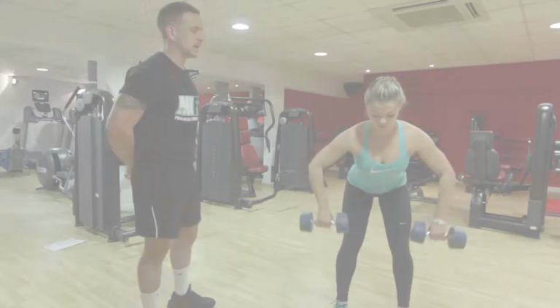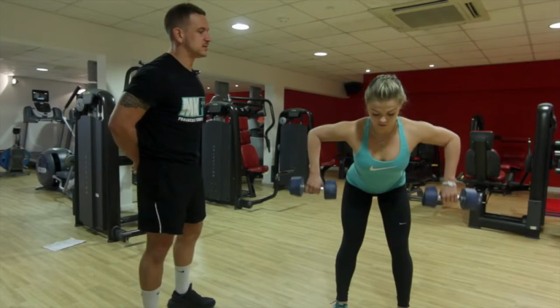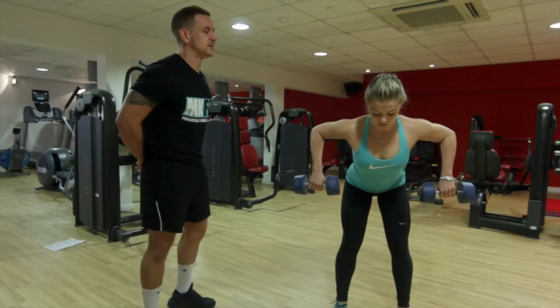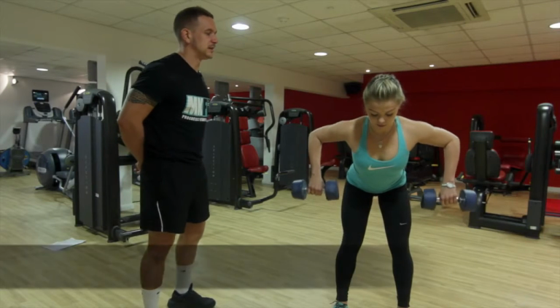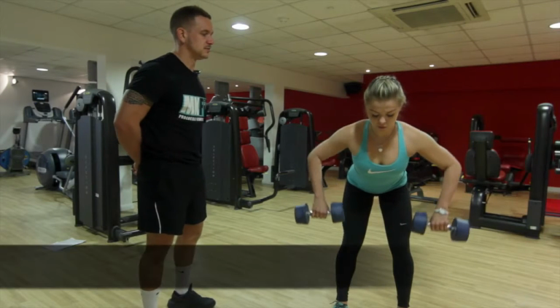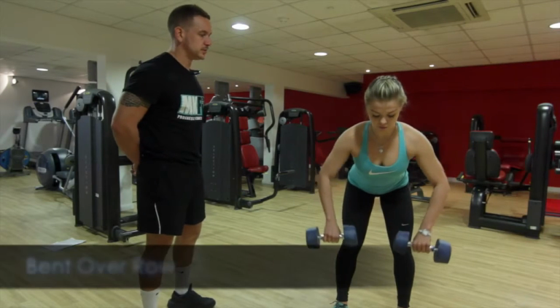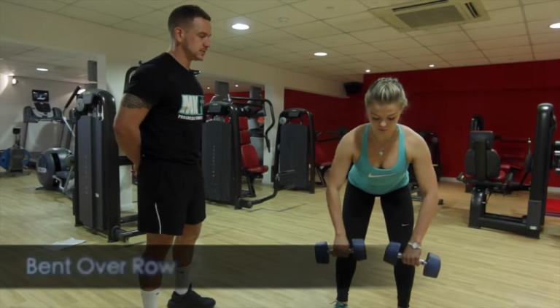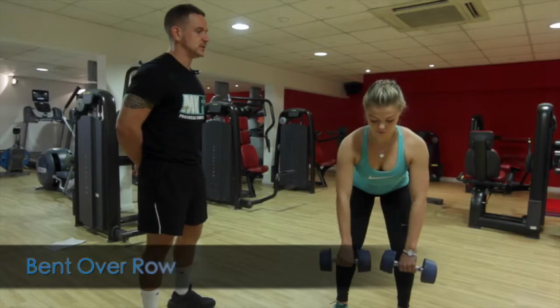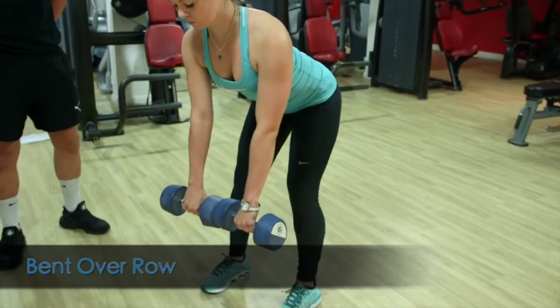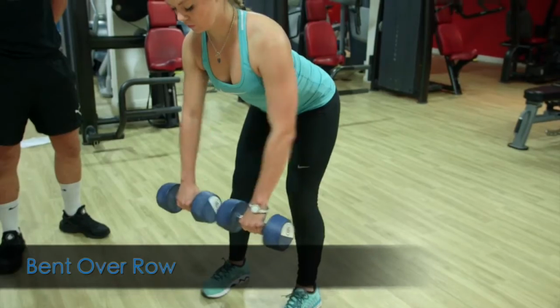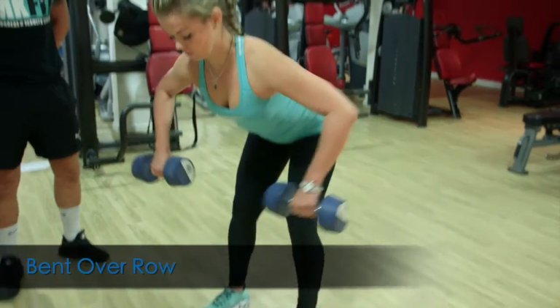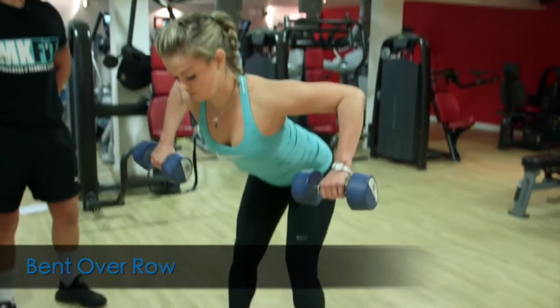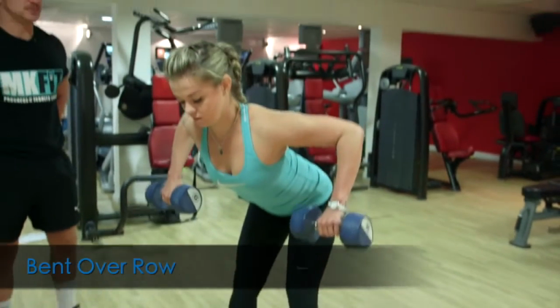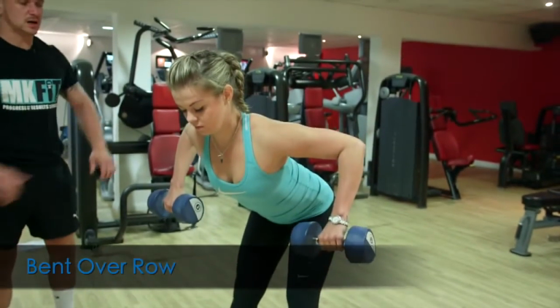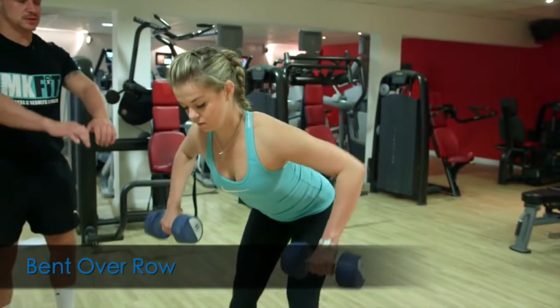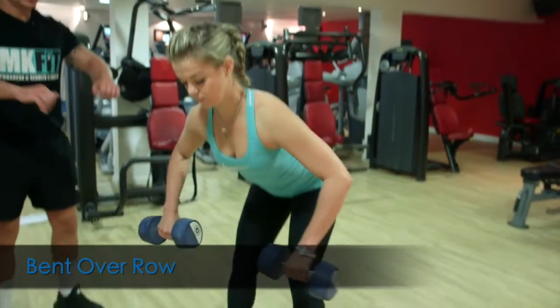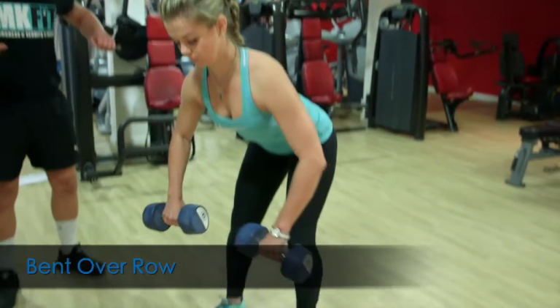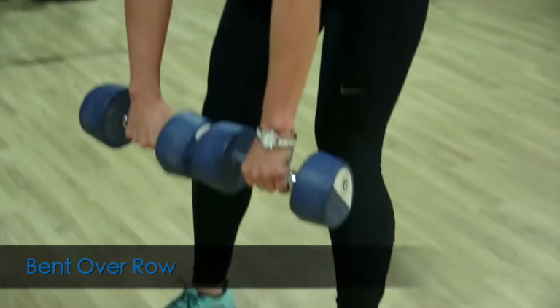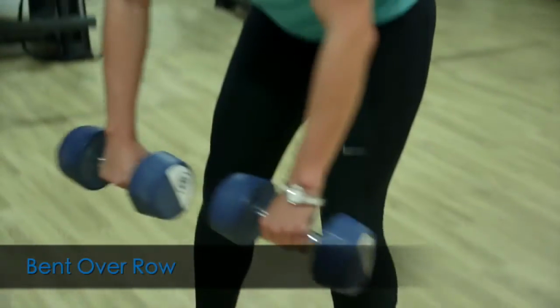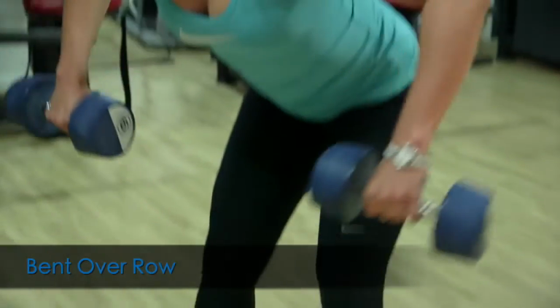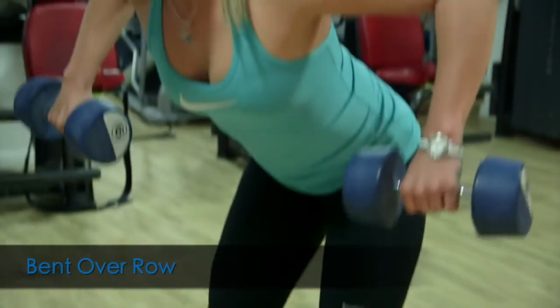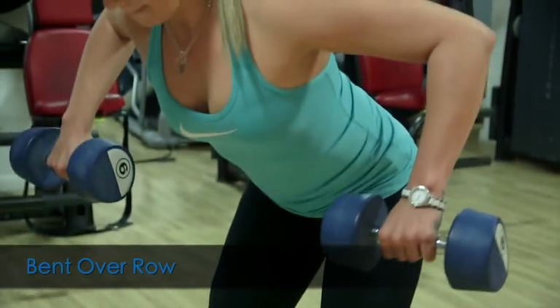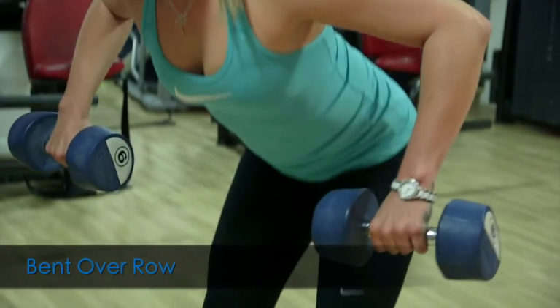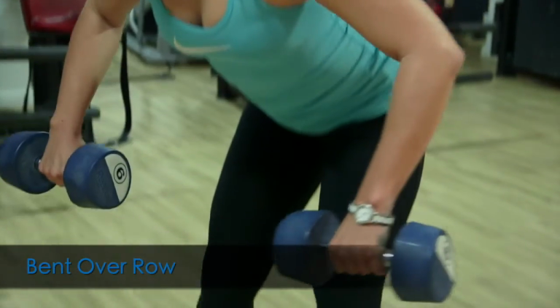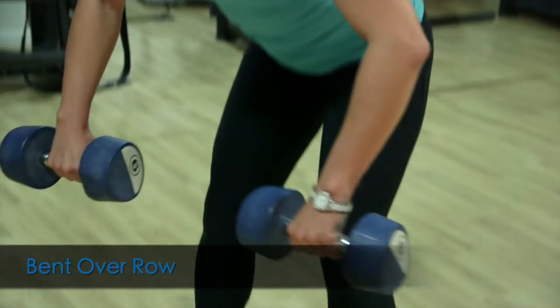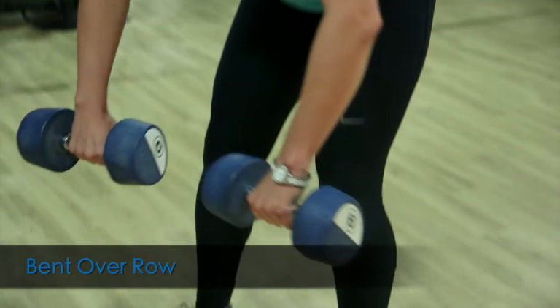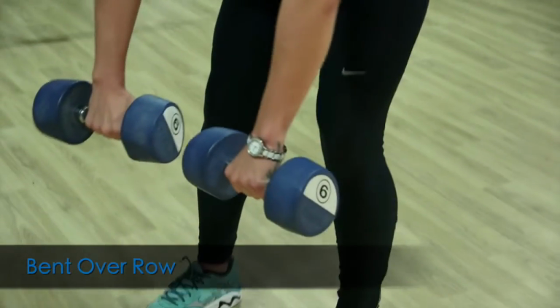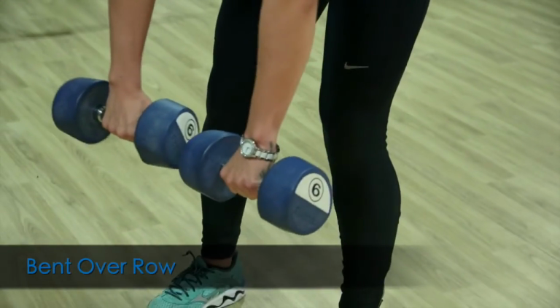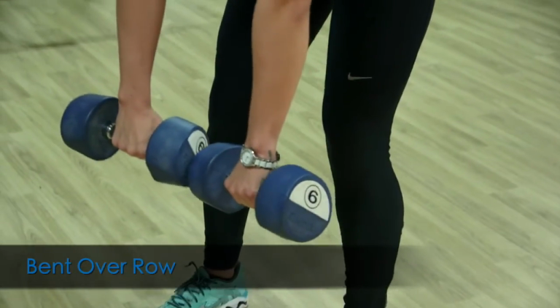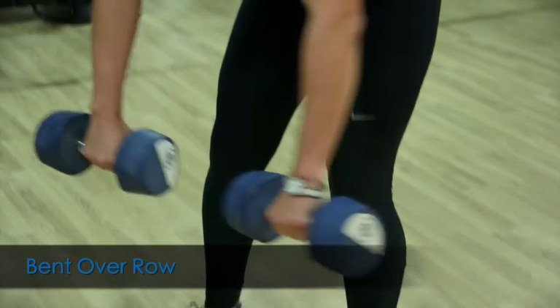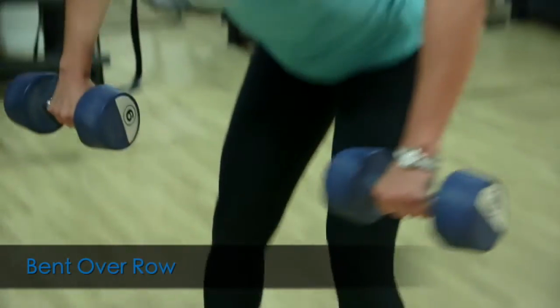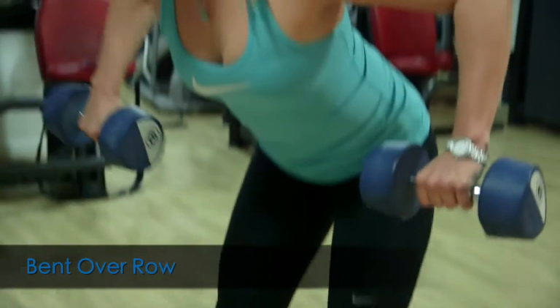Cloudy is demonstrating the bent over row. You'll notice here that she's keeping the arms in a straight line, in line with the pecs. What she's actually hitting is the muscles in the upper back, so hitting the lats.